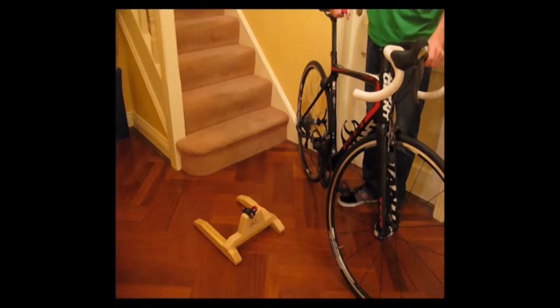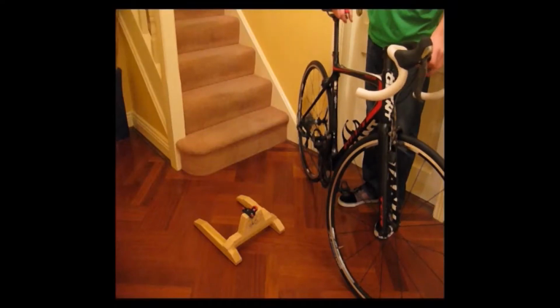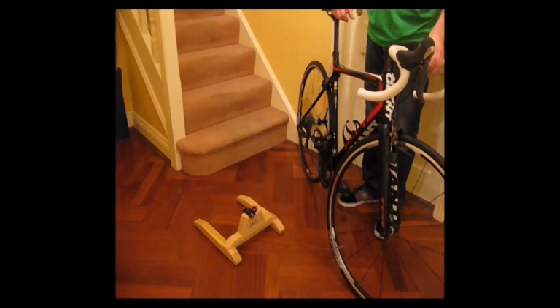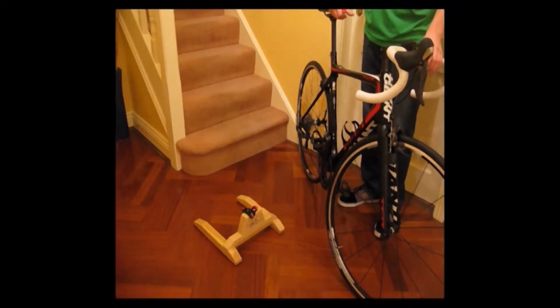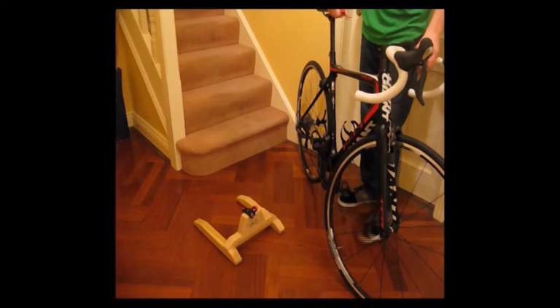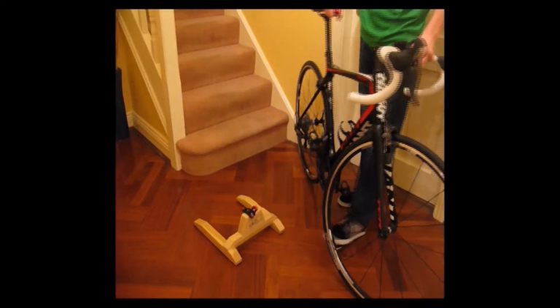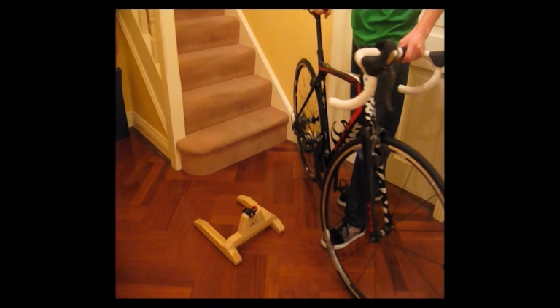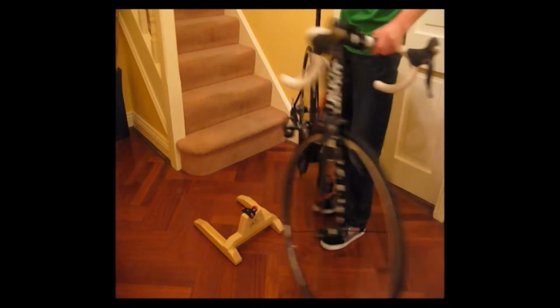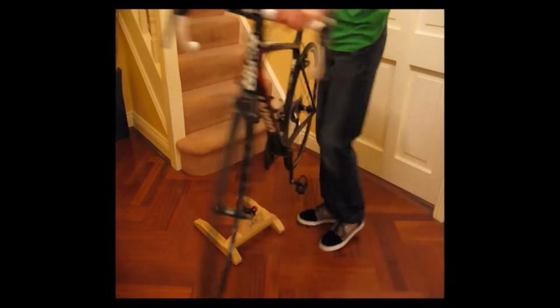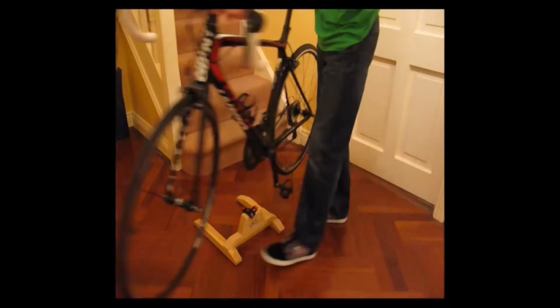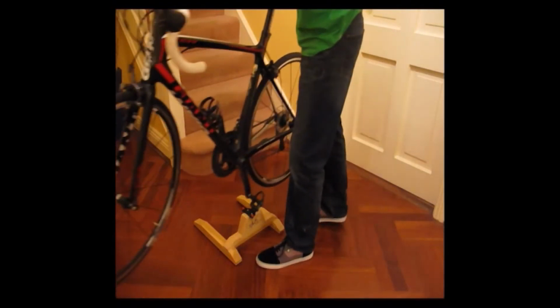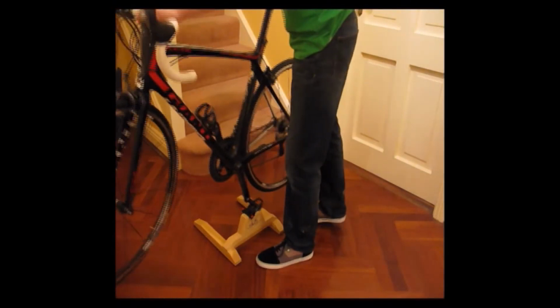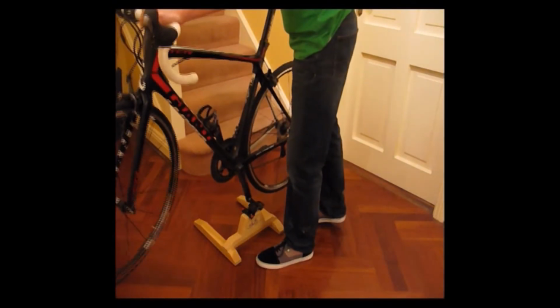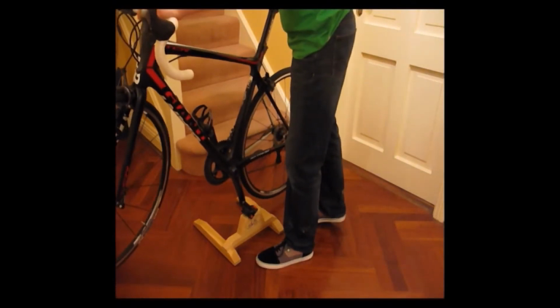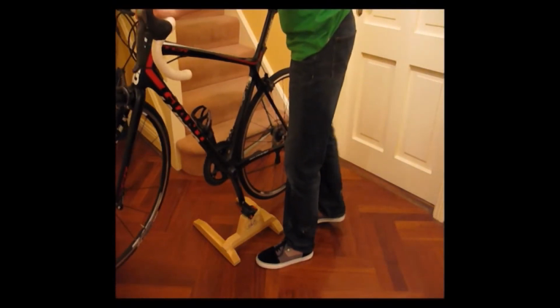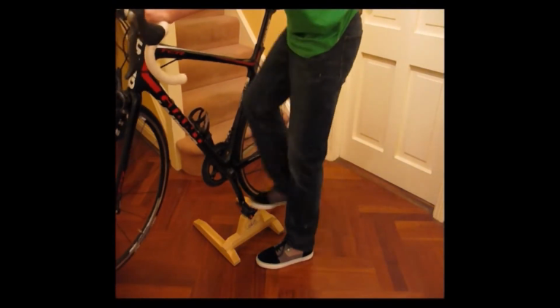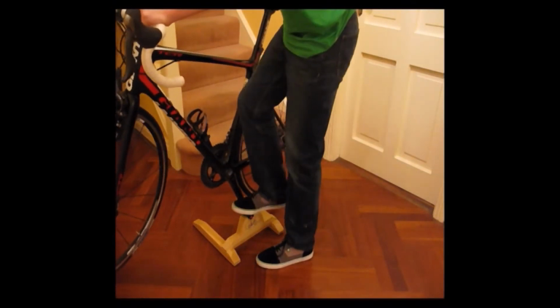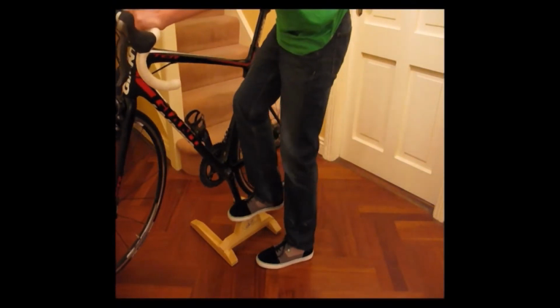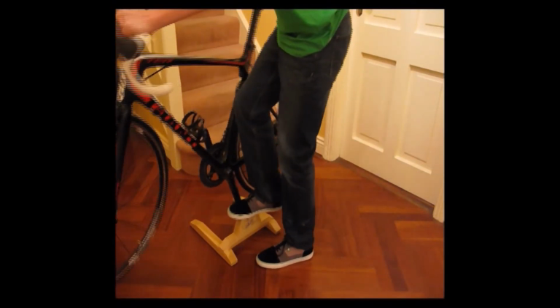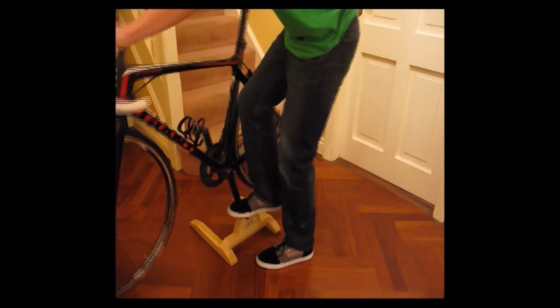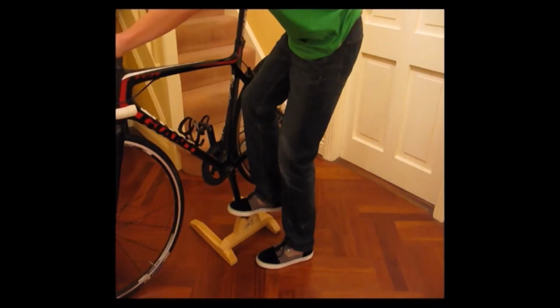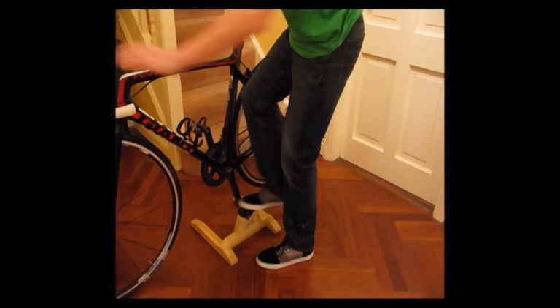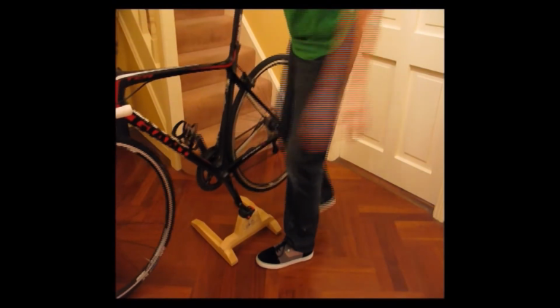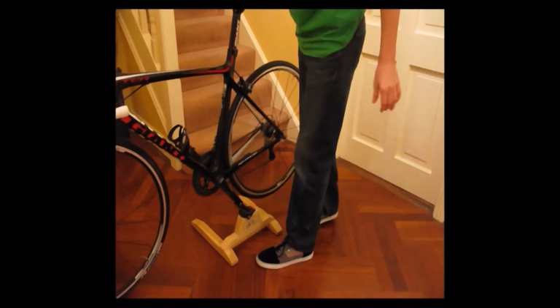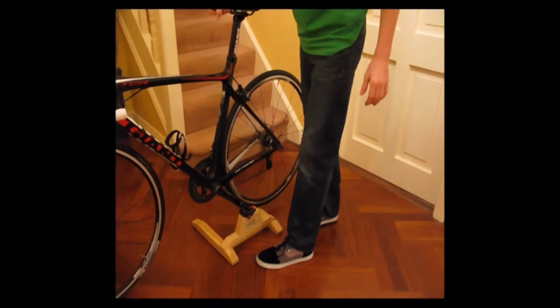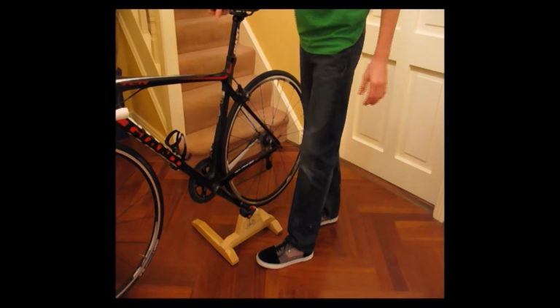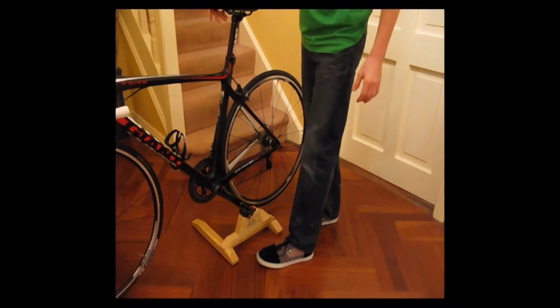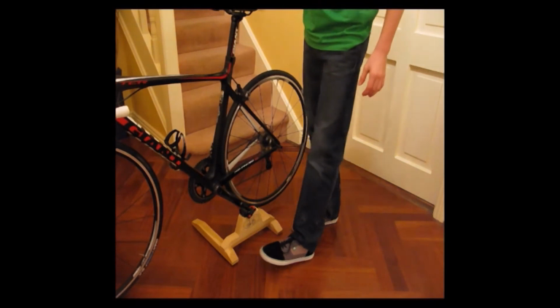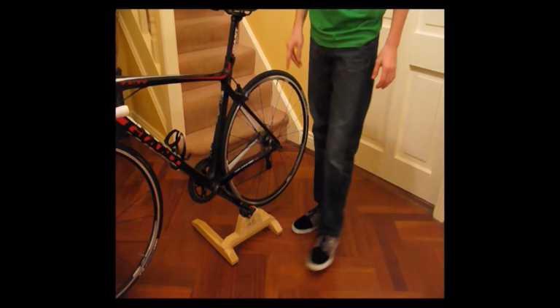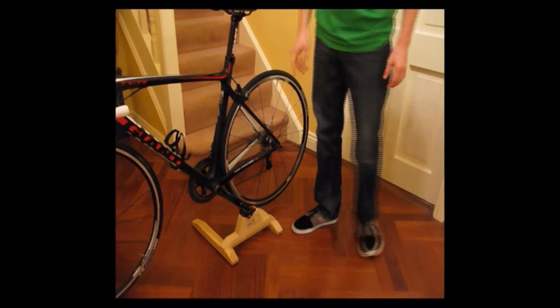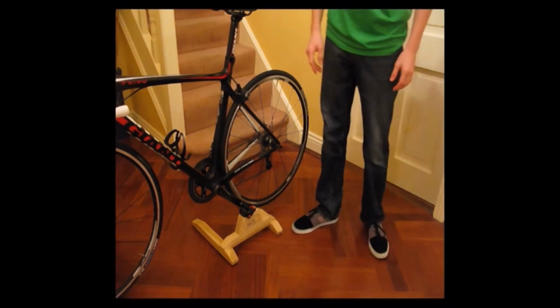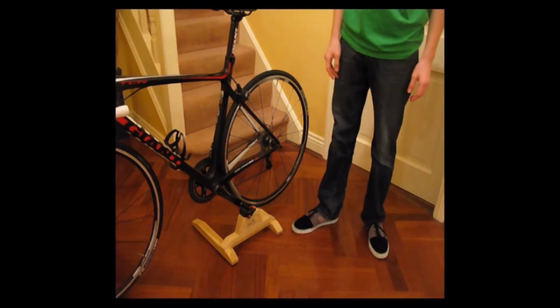These bike stands are very easy to use. All you have to do is center your pedal over the cleat, push down, then place your back wheel on the back of the stand.